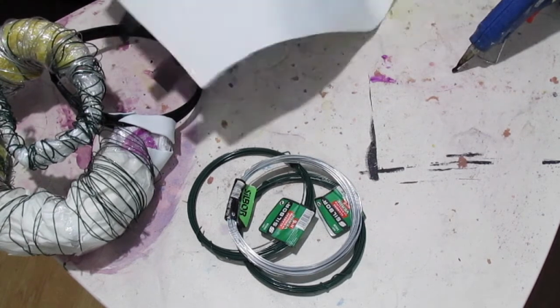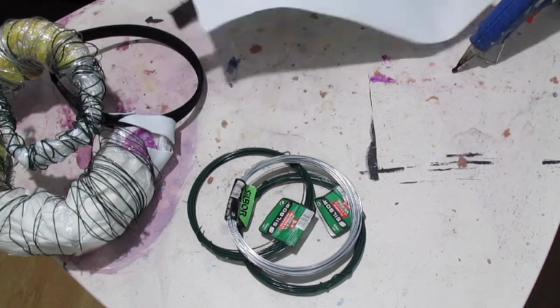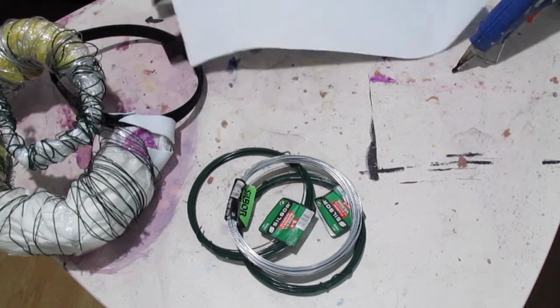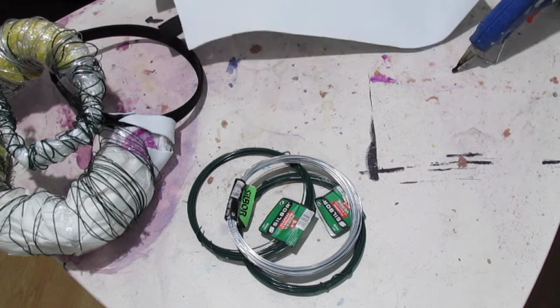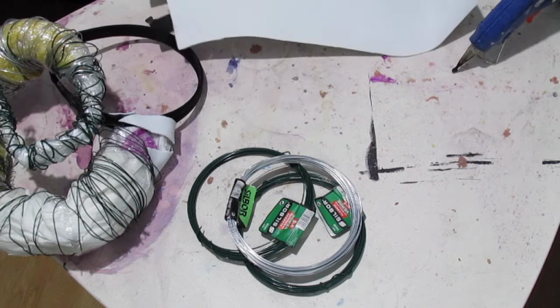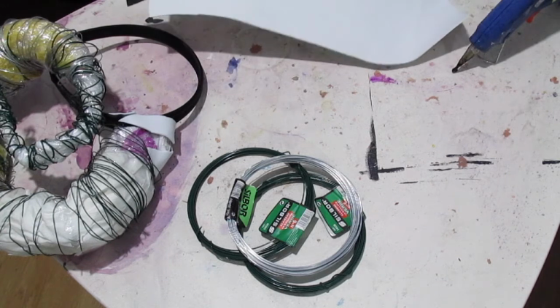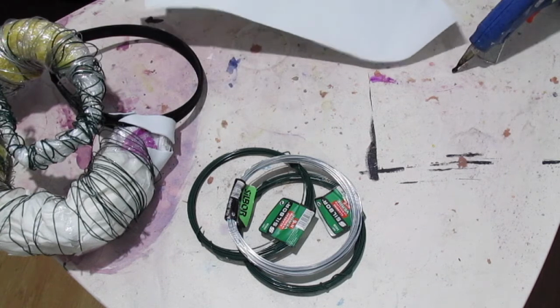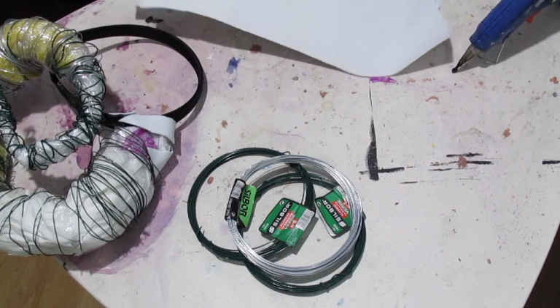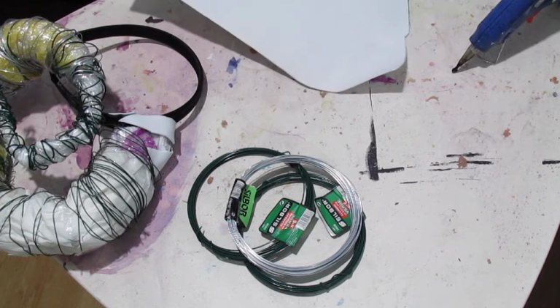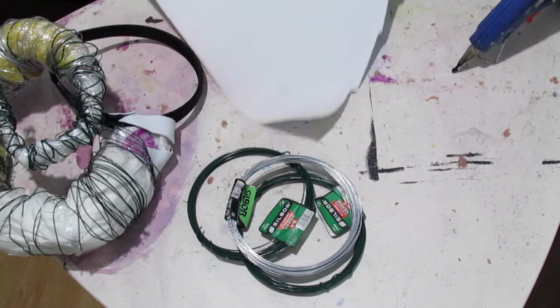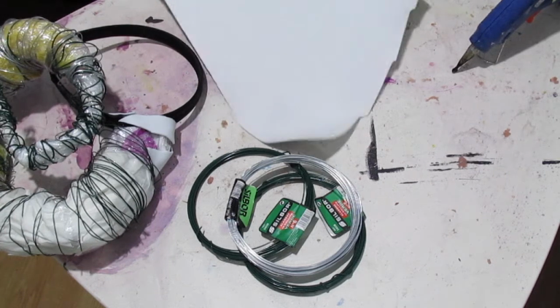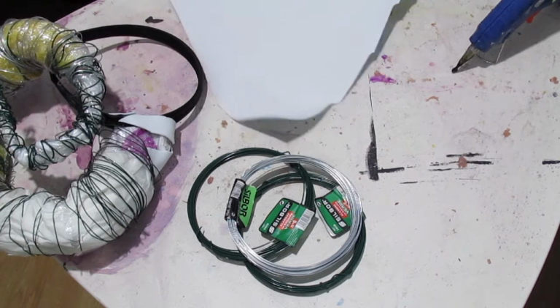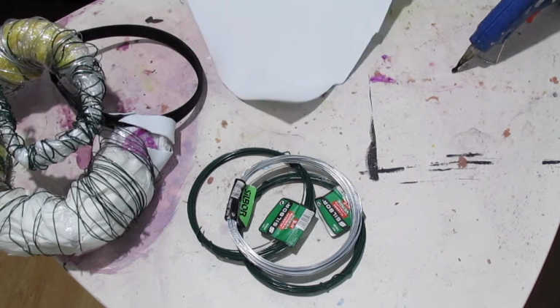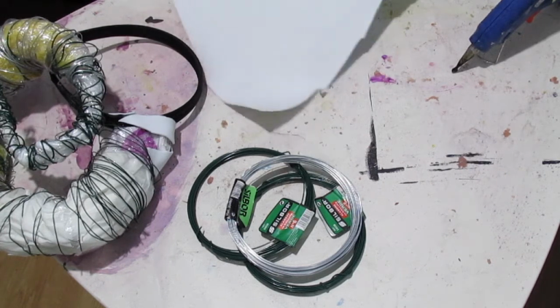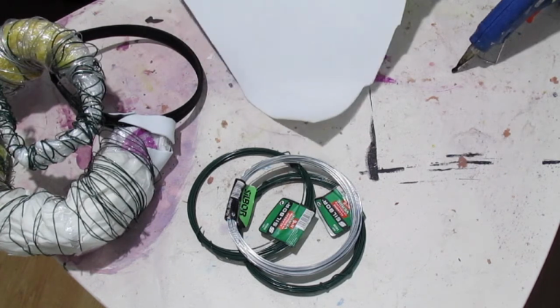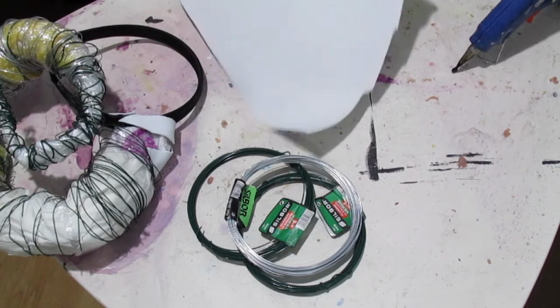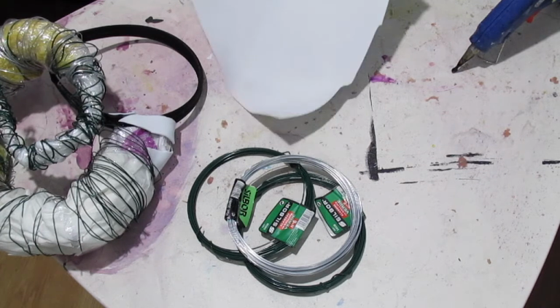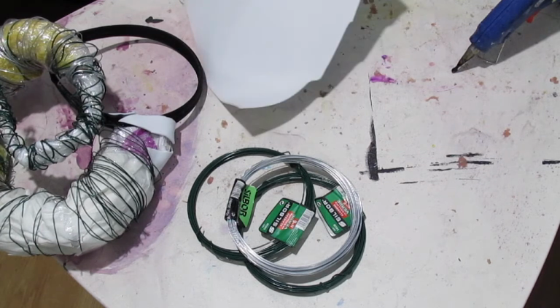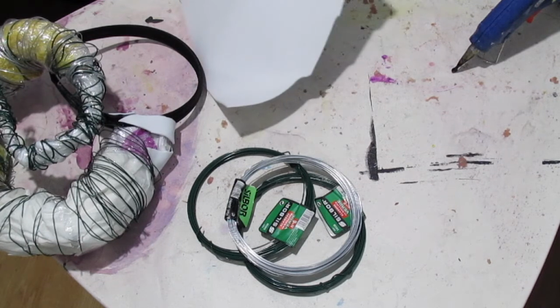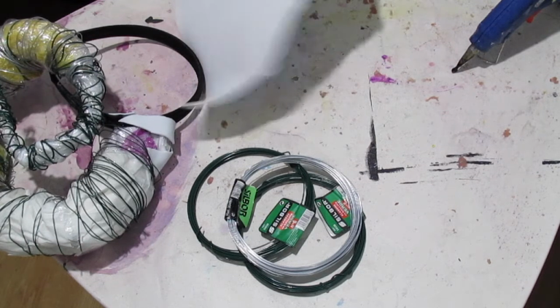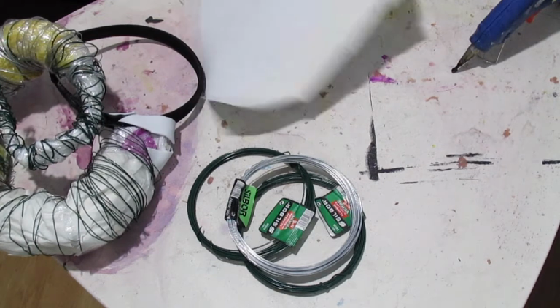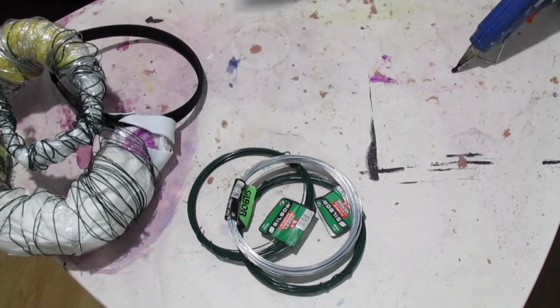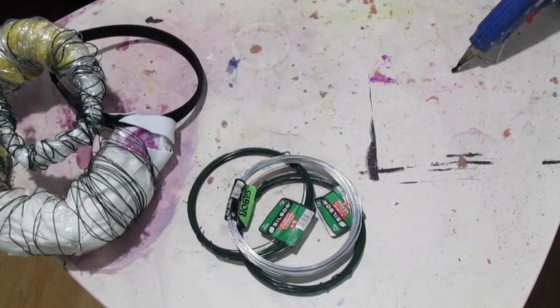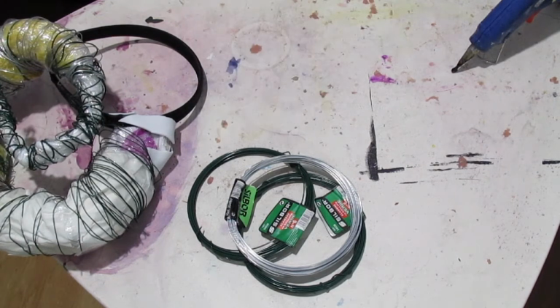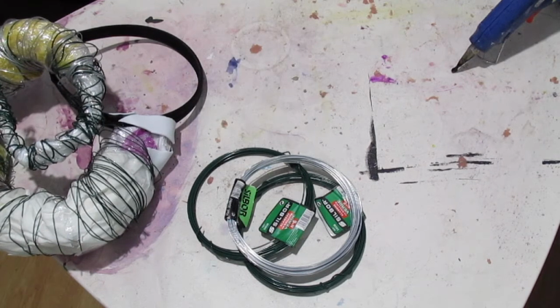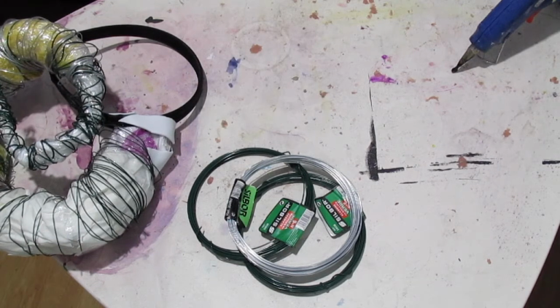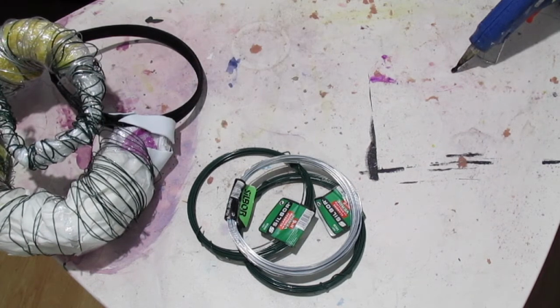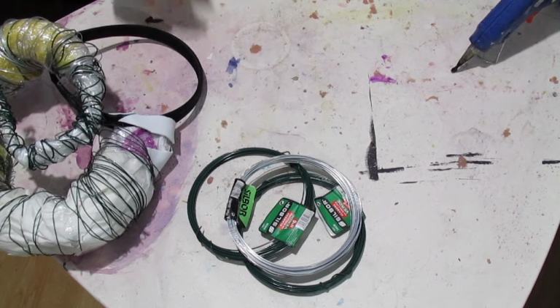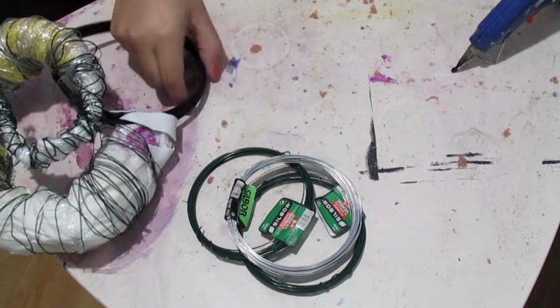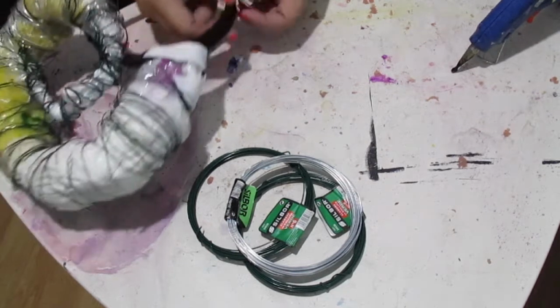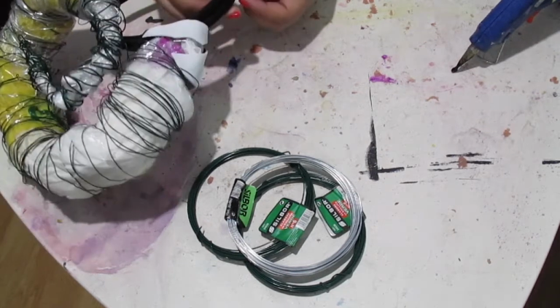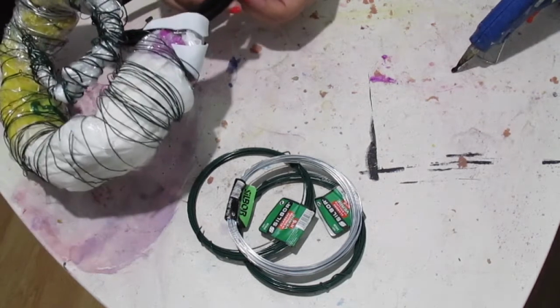I'm starting off by tracing a circle on a piece of foam and then cutting it out. After that, I took the glue gun and glued it down to the headband.